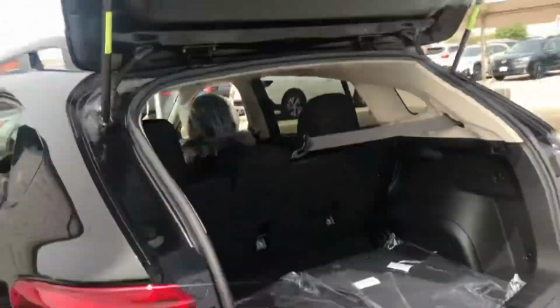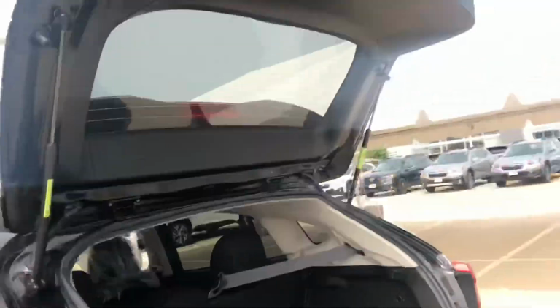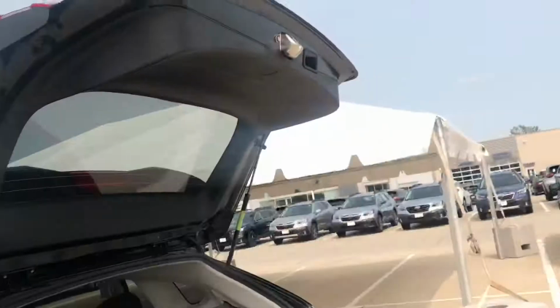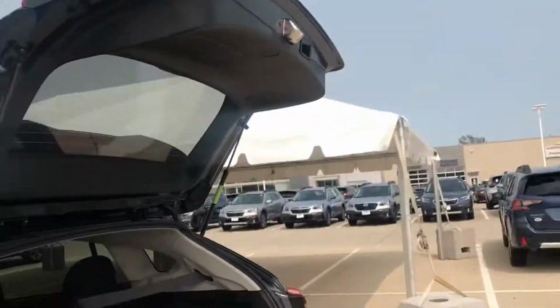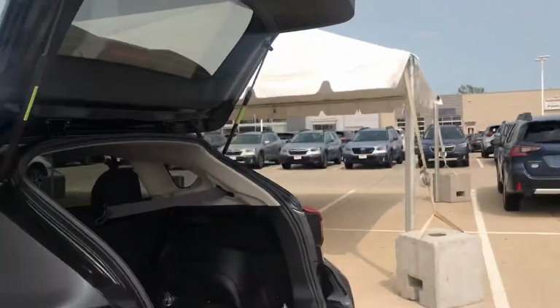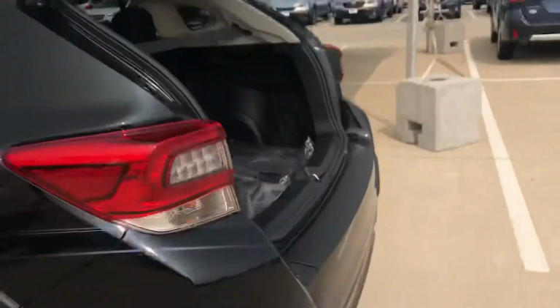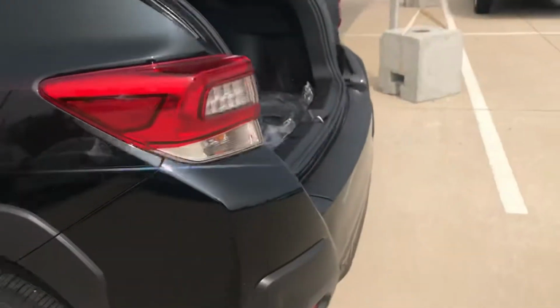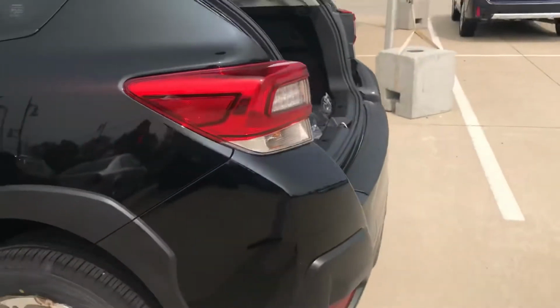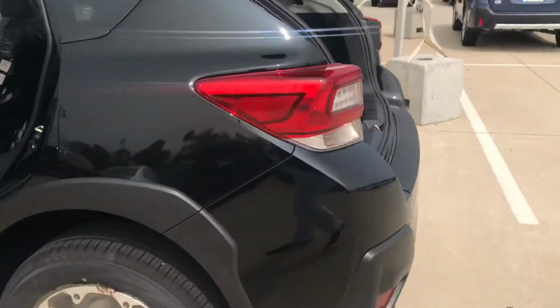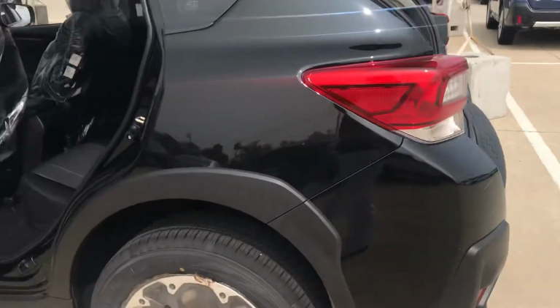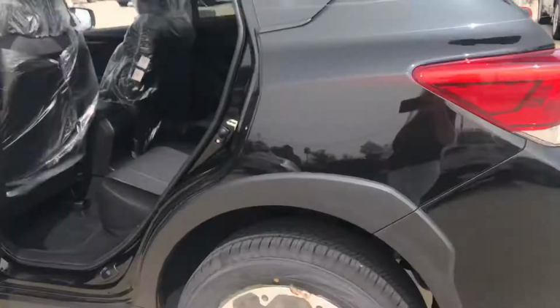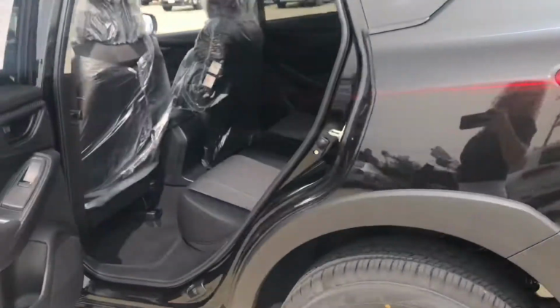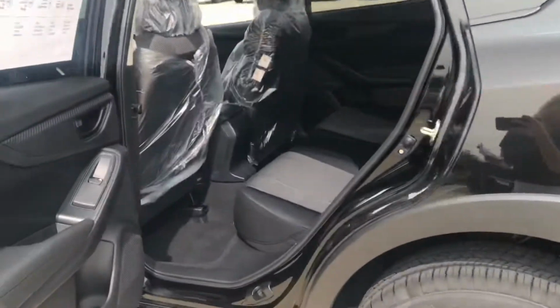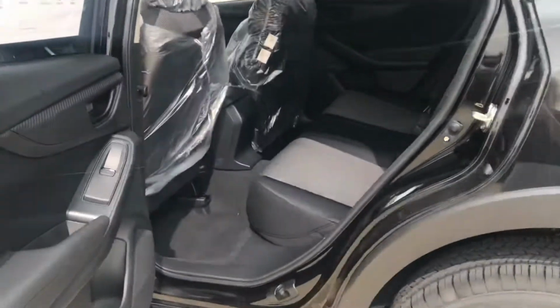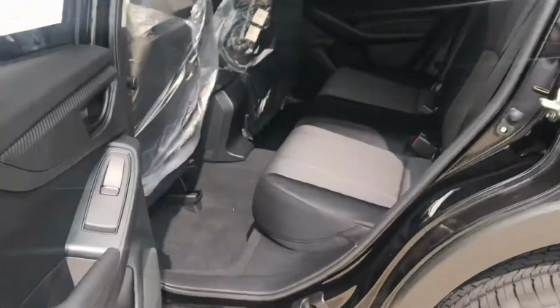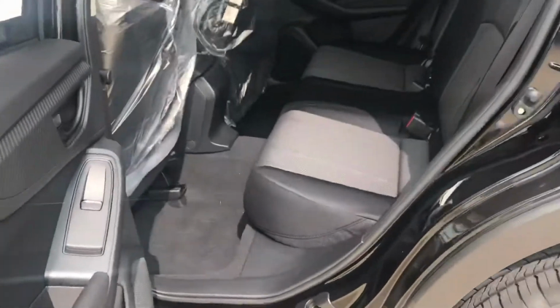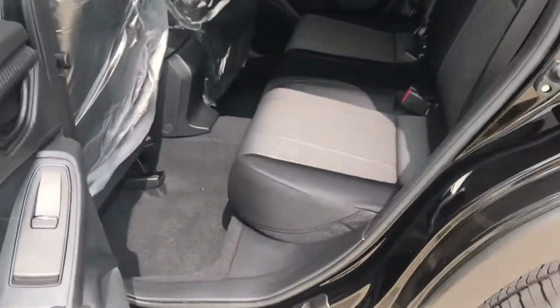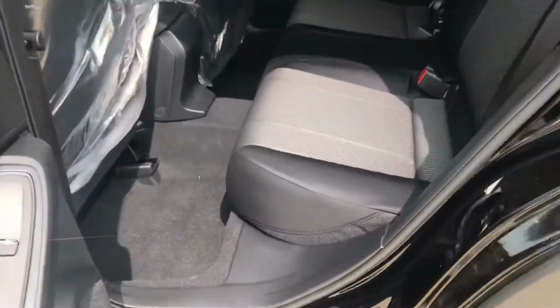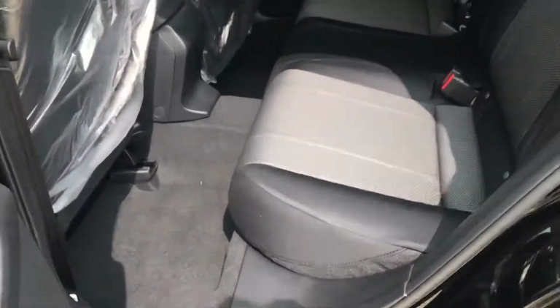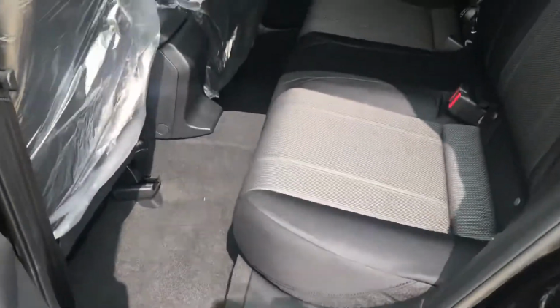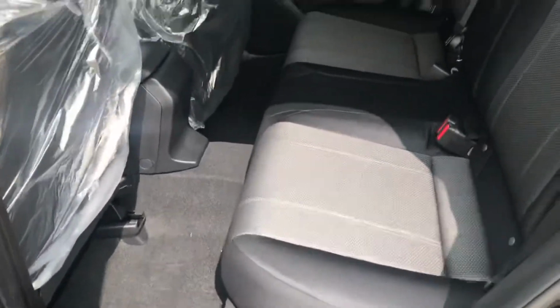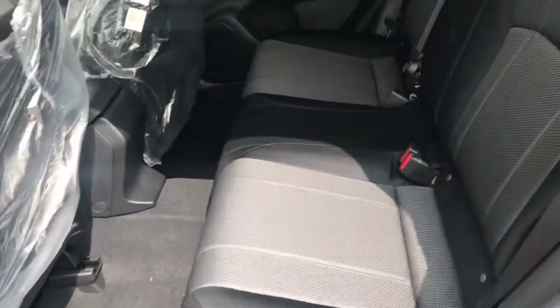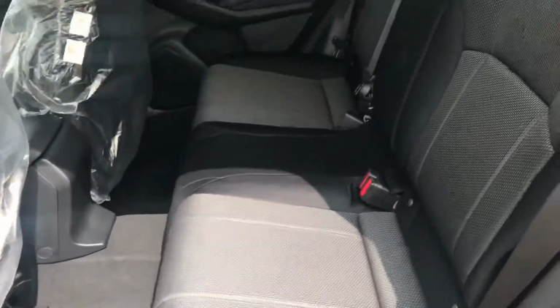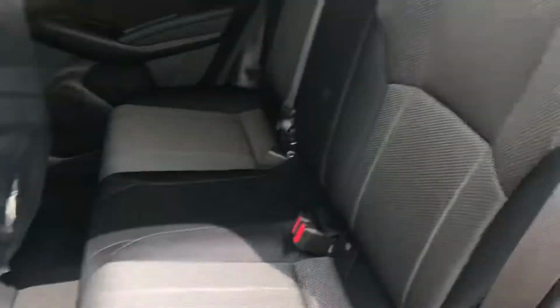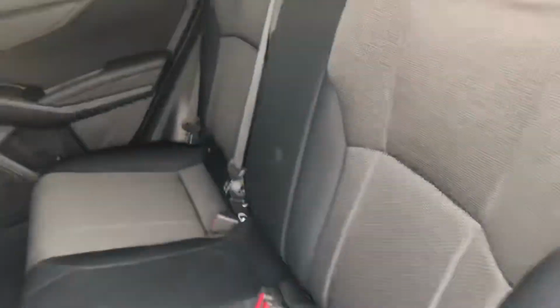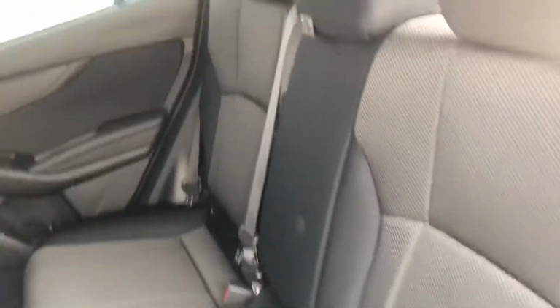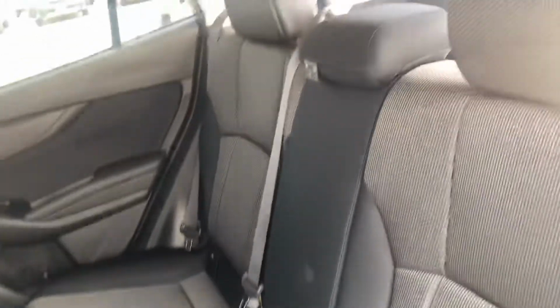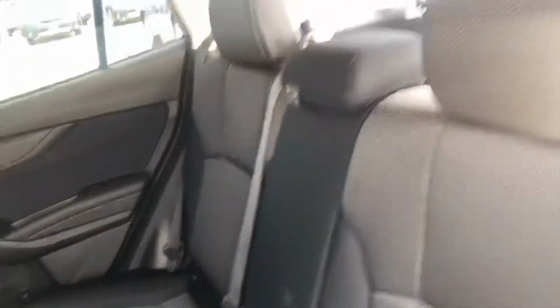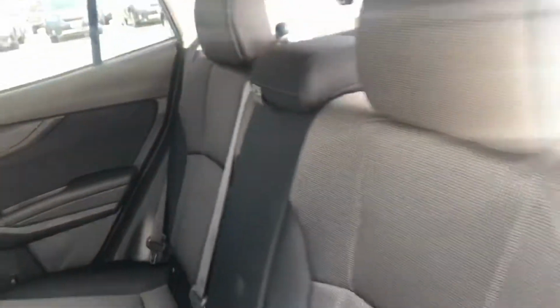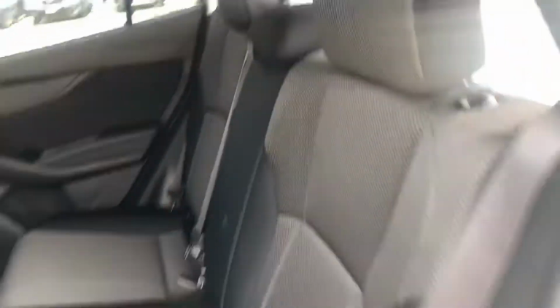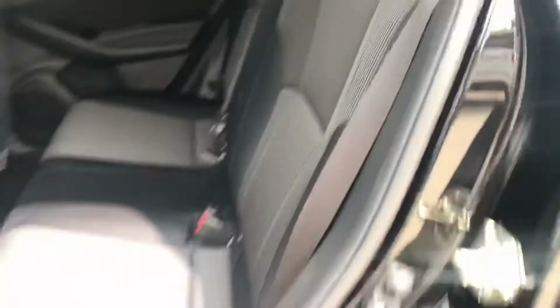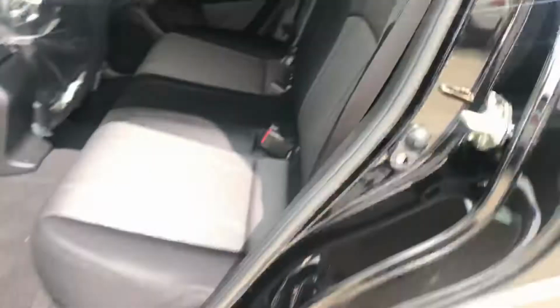Easy access to get in the back with that nice hatch. It opens up really wide for you, and then giving you a shot of the back seat. That darker interior is awesome.